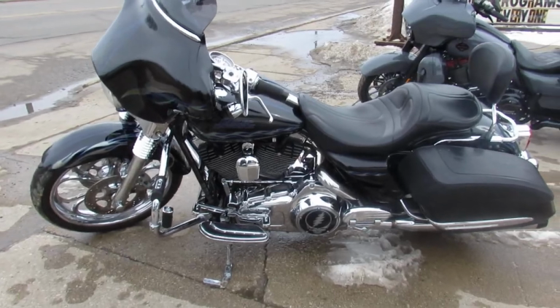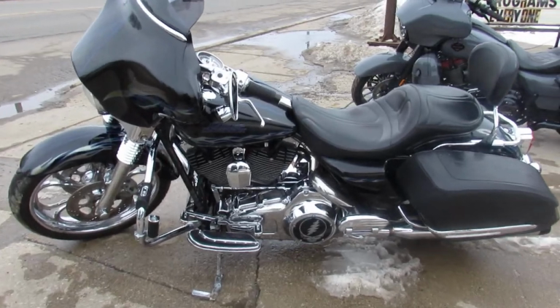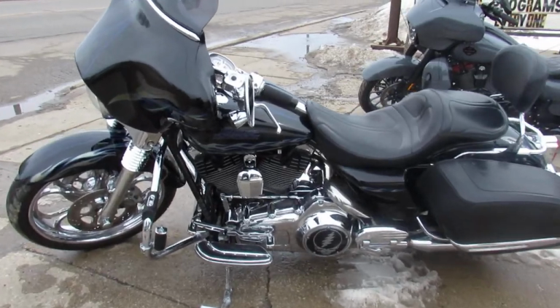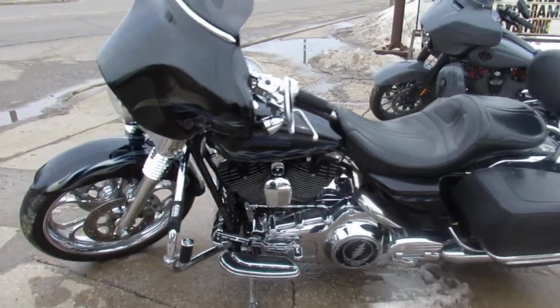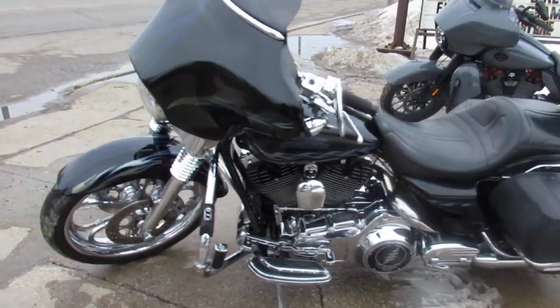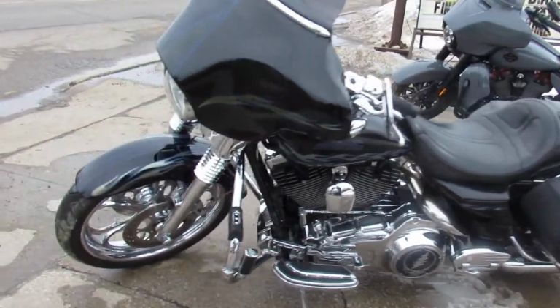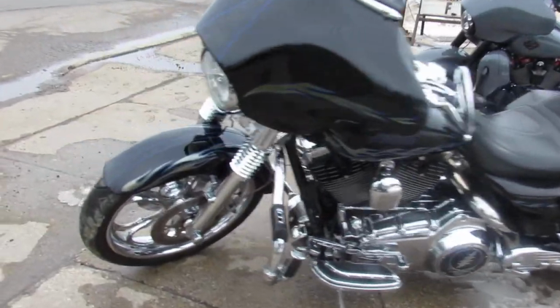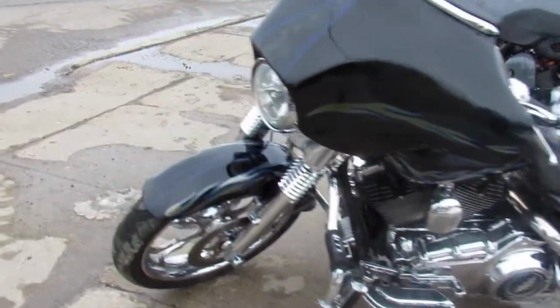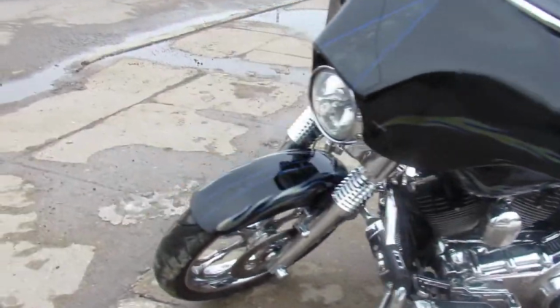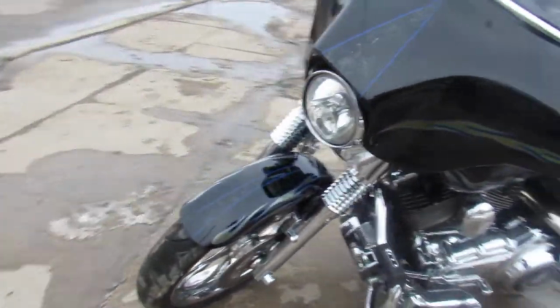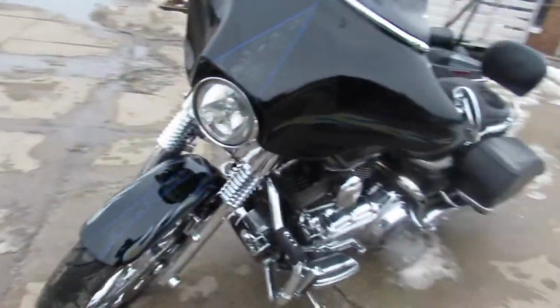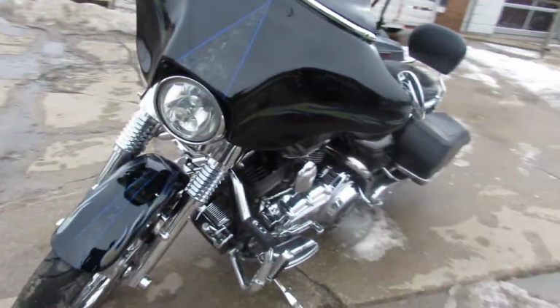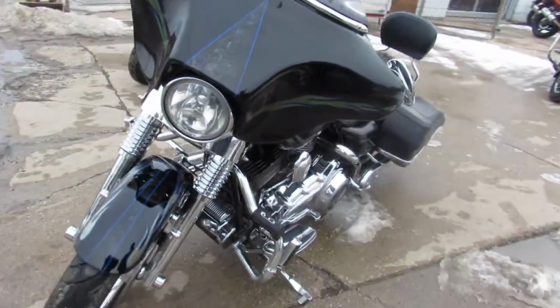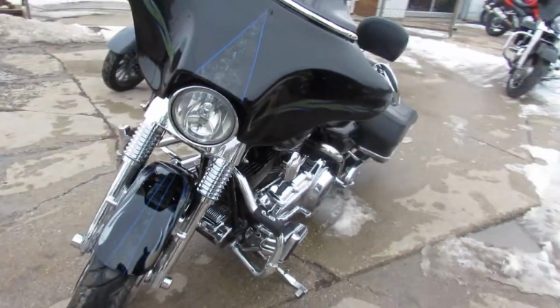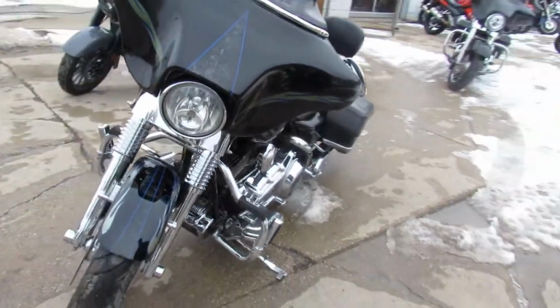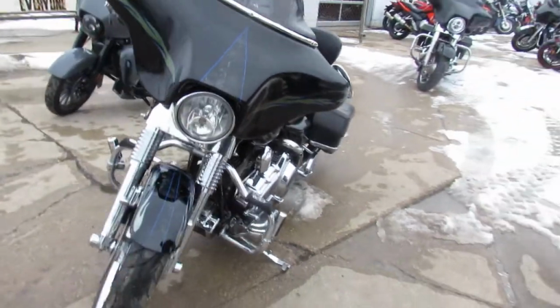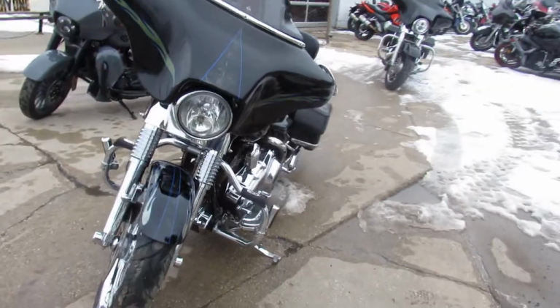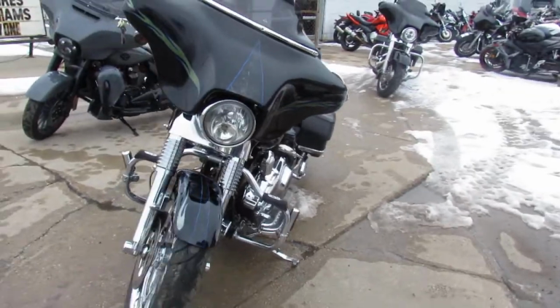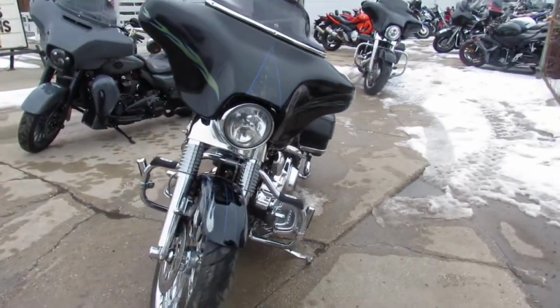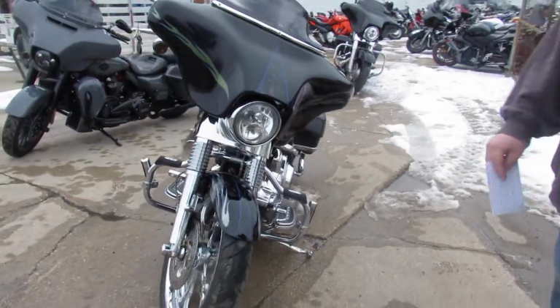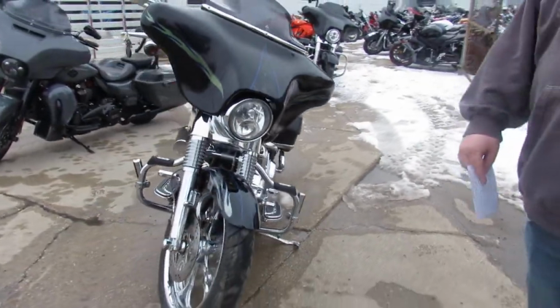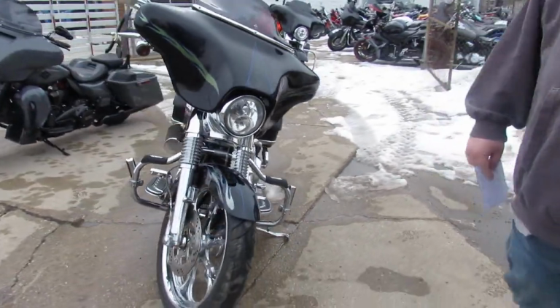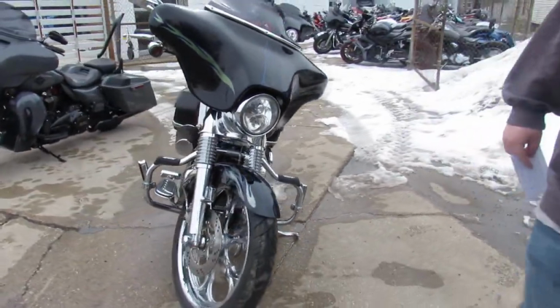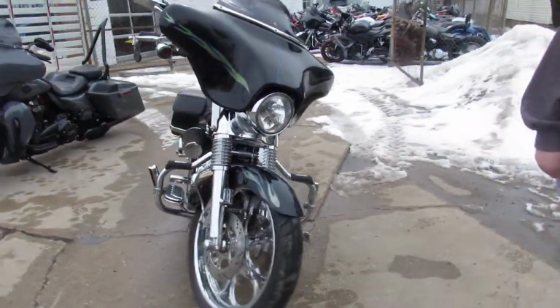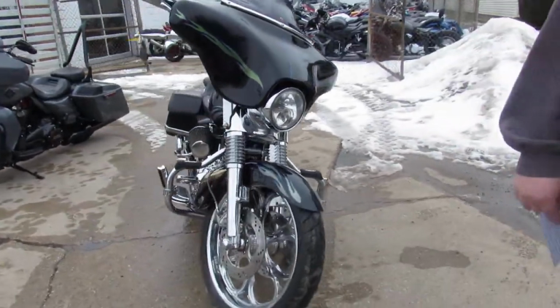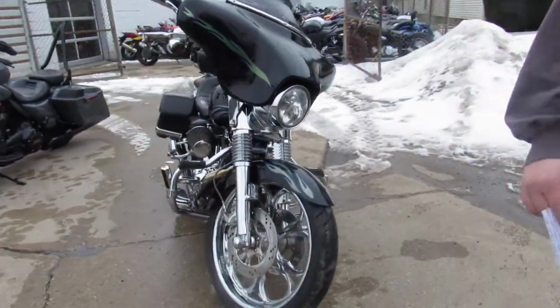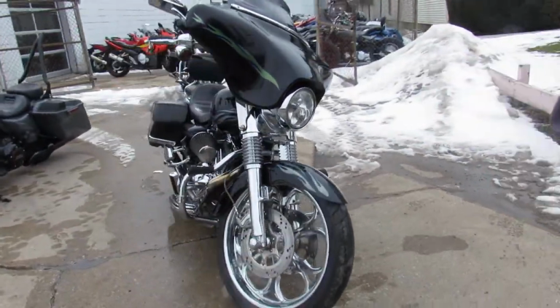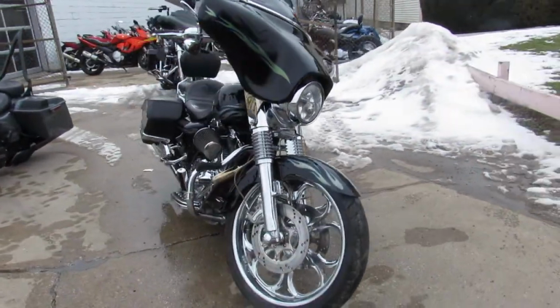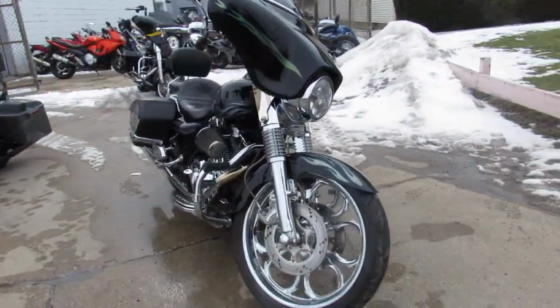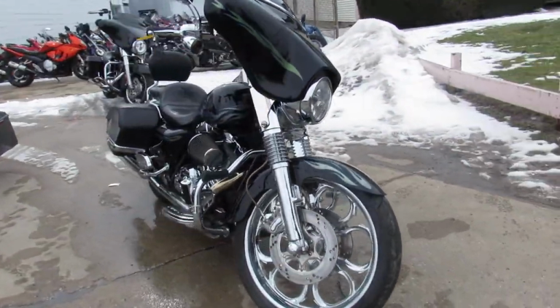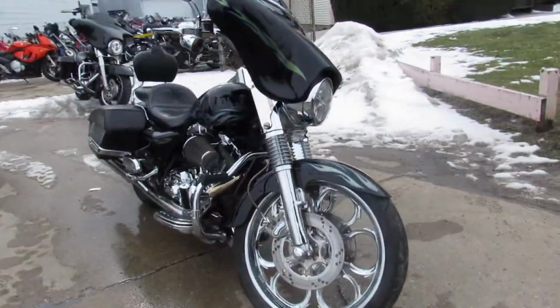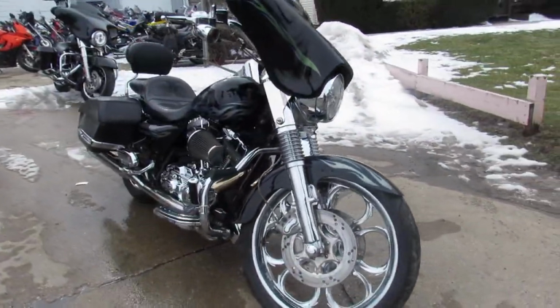Hey guys, ApprovalPowerSports.com here. Anybody looking for a used Harley-Davidson, I got over 400 of them all under one roof here at Approval Power Sports.